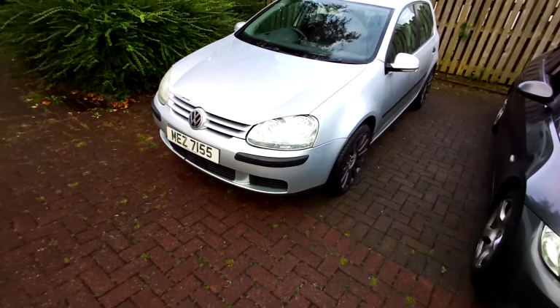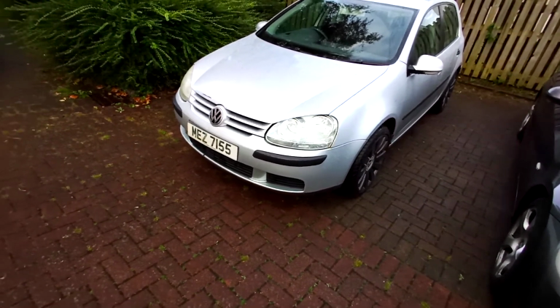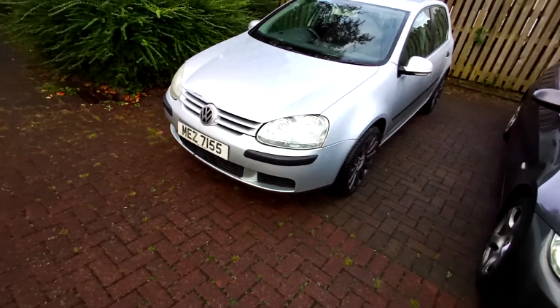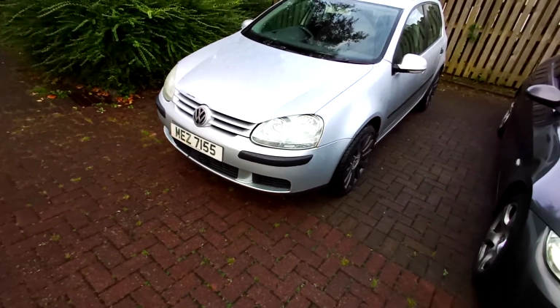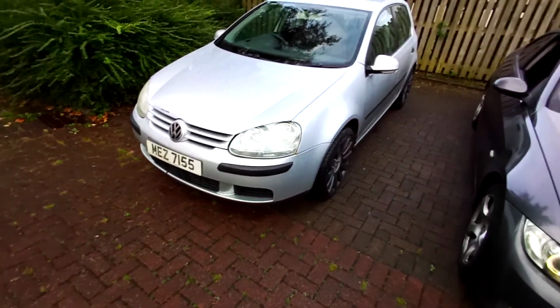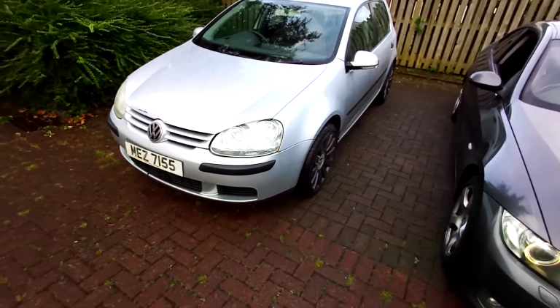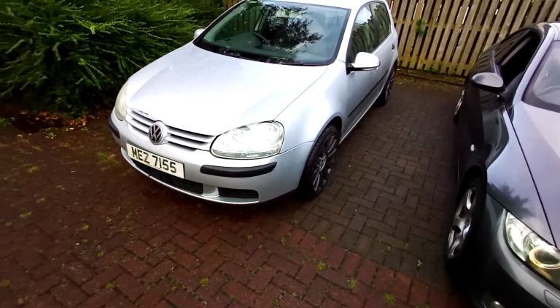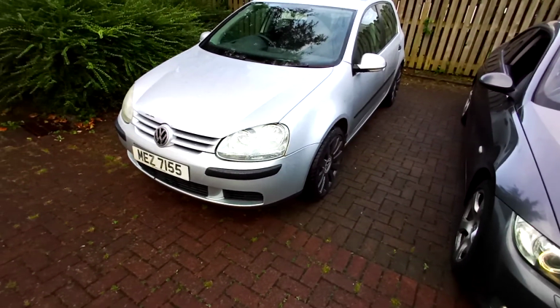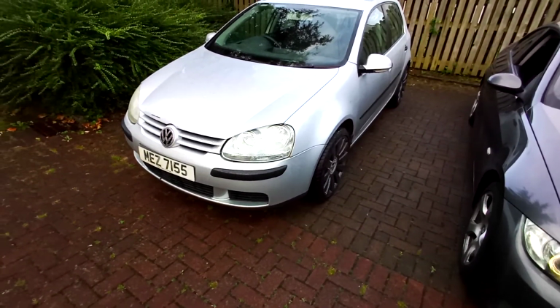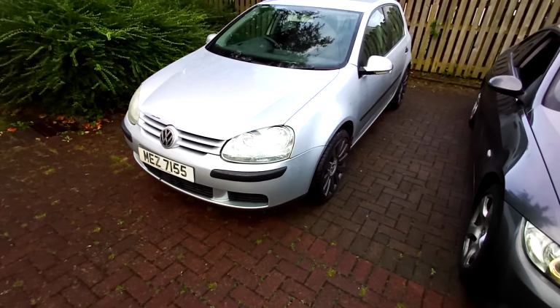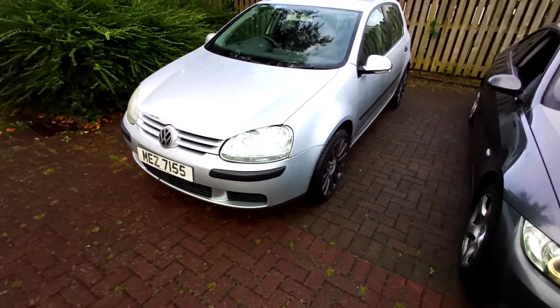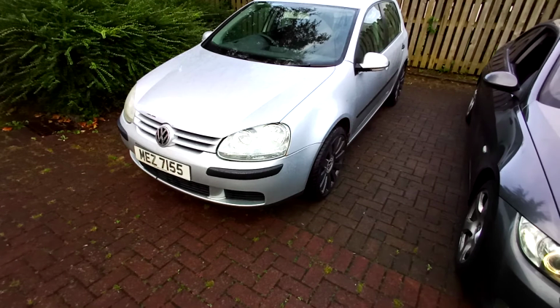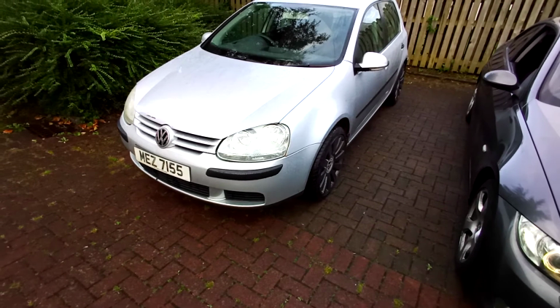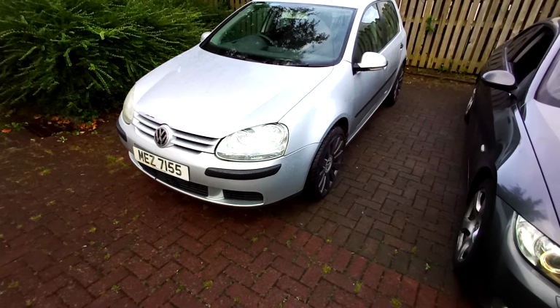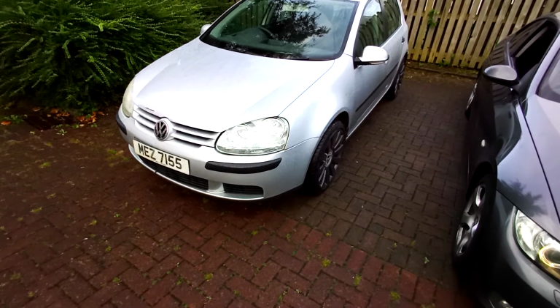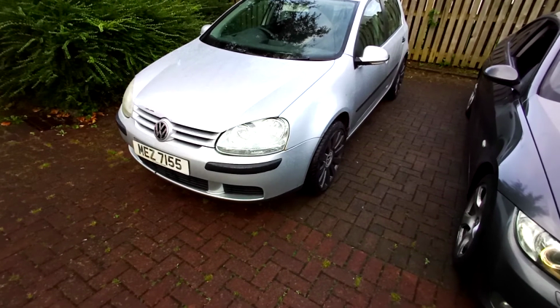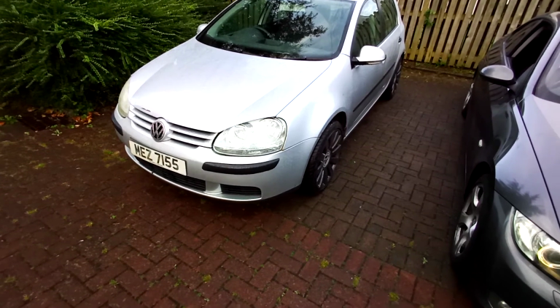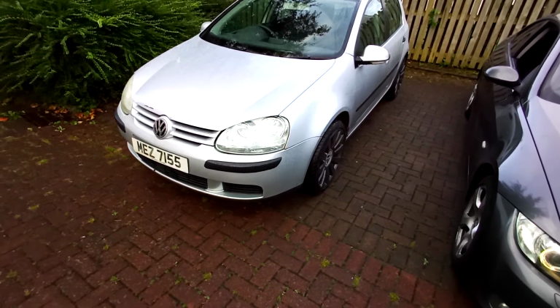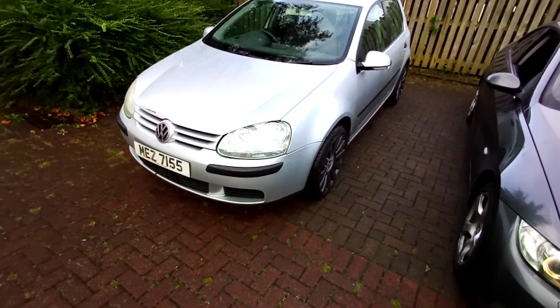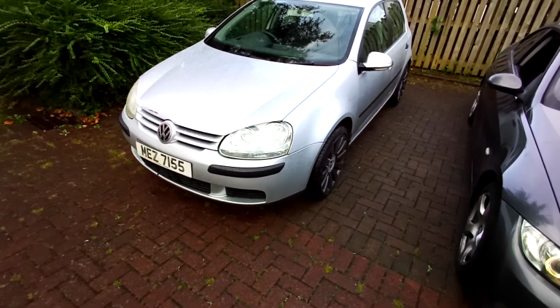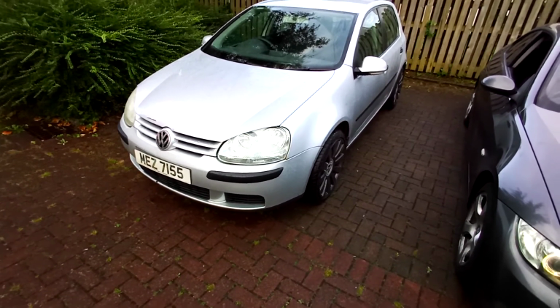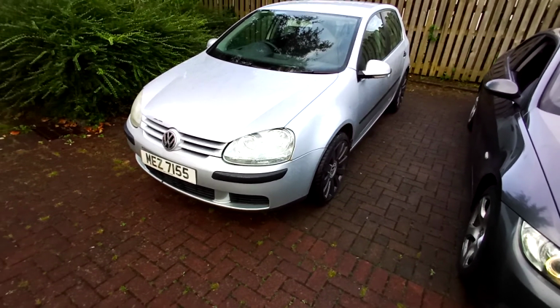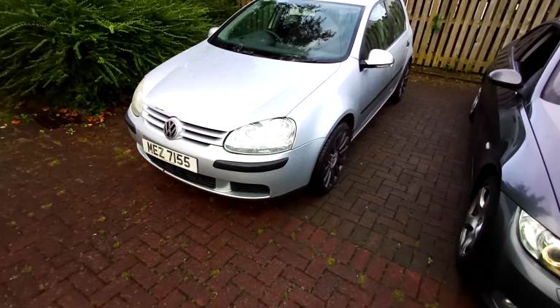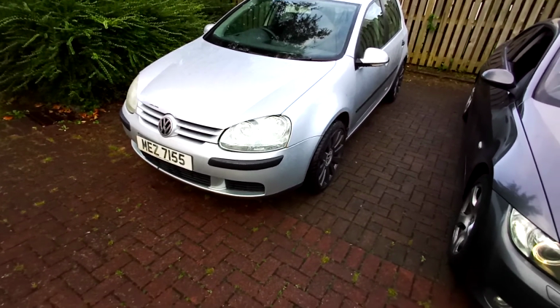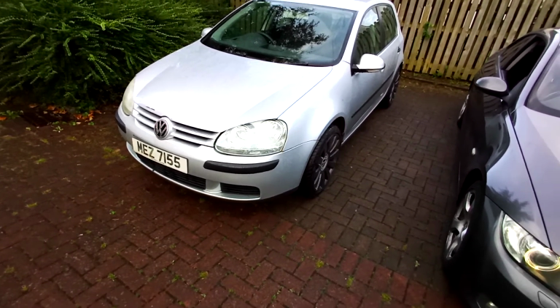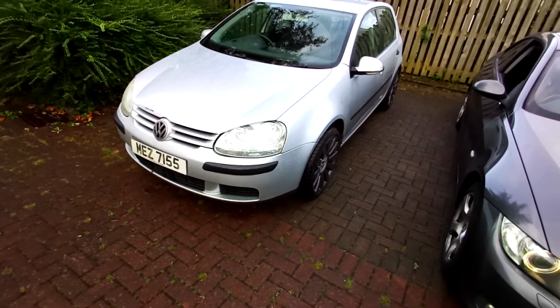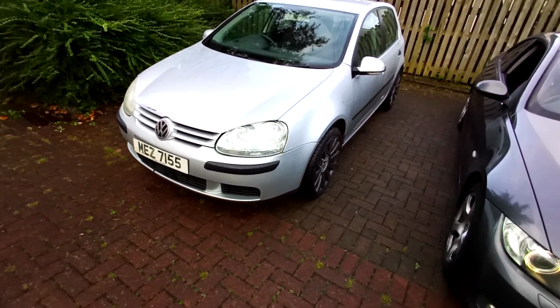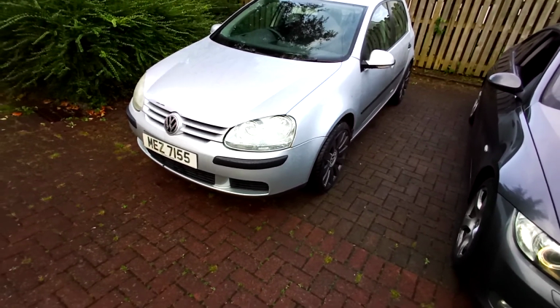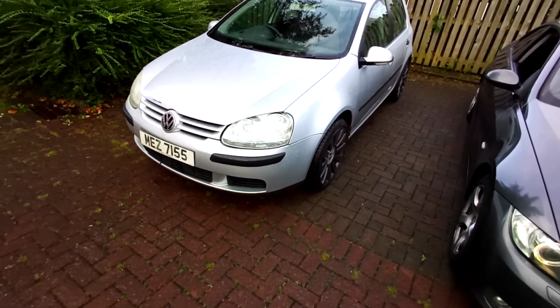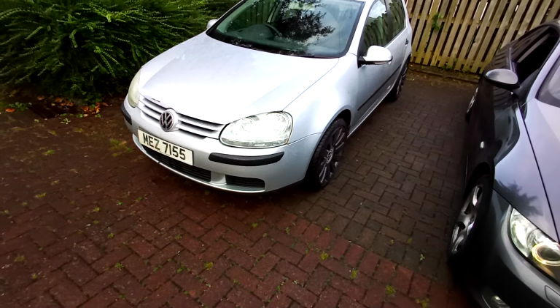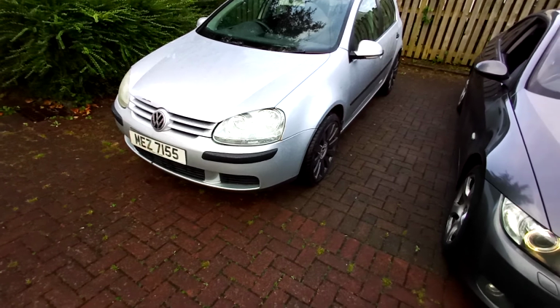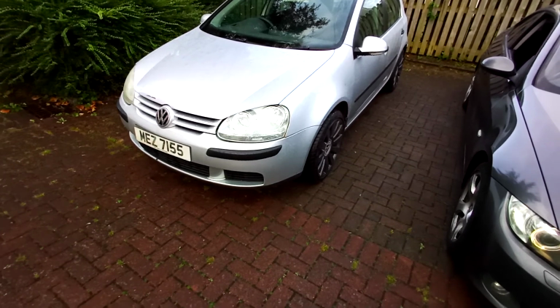We got the car, we had the car for a month or so — I believe it's closer to a month. We got MOT done for it.